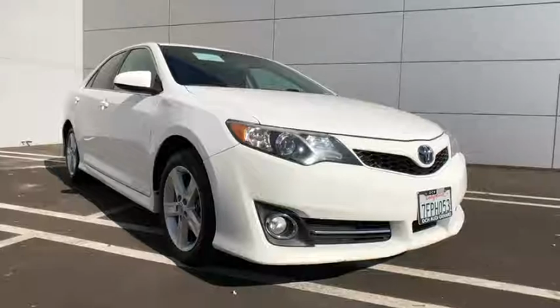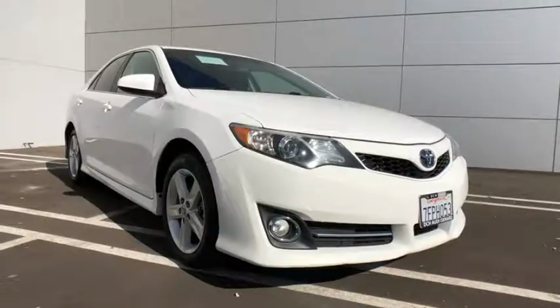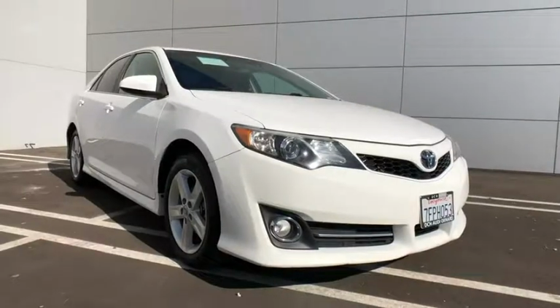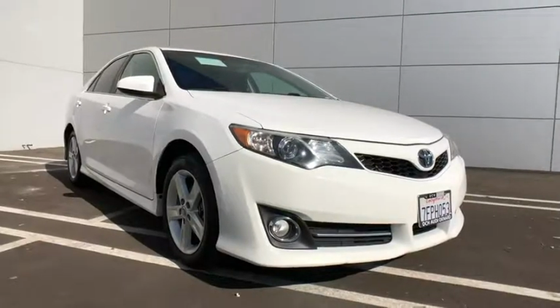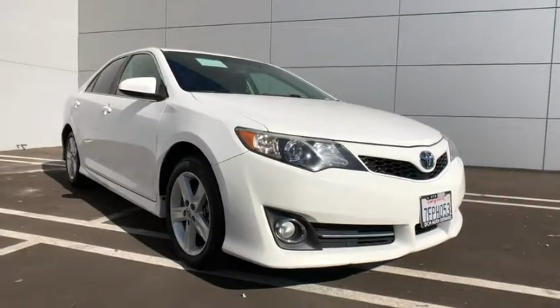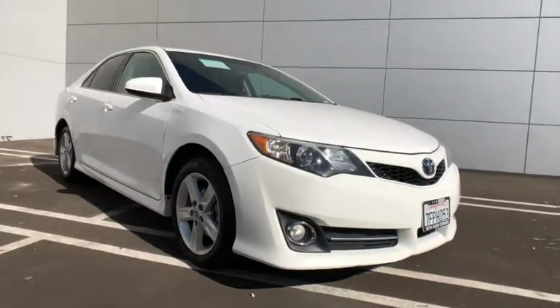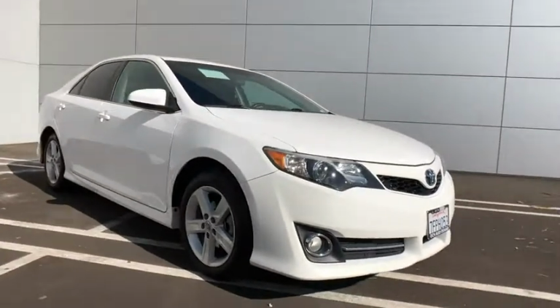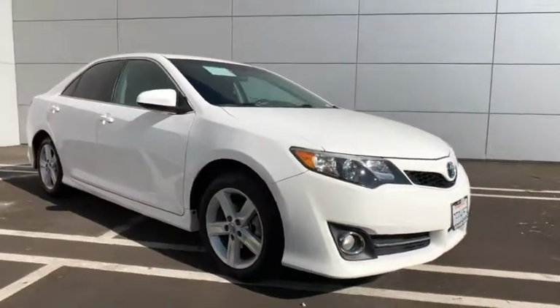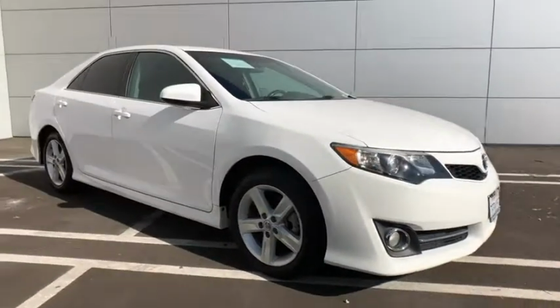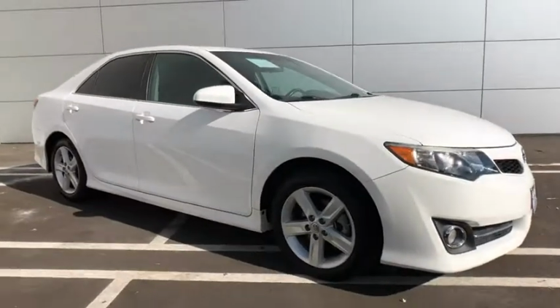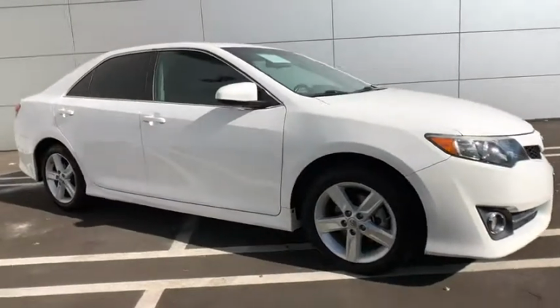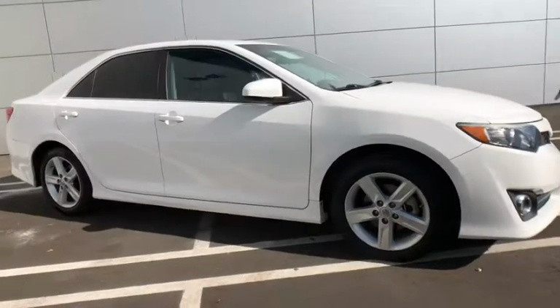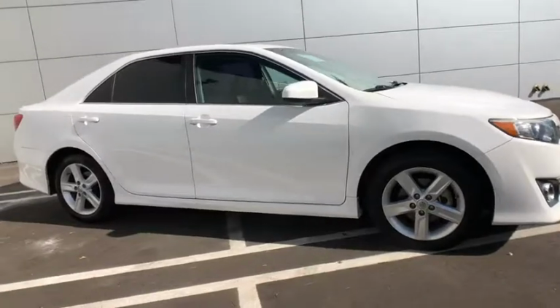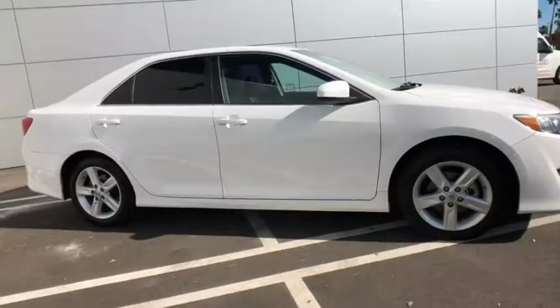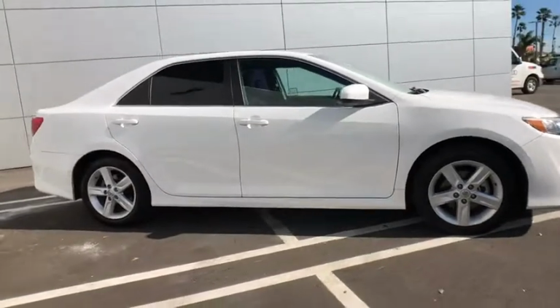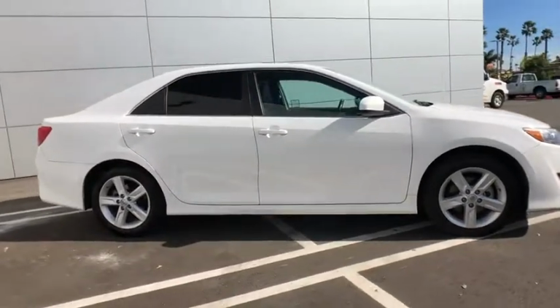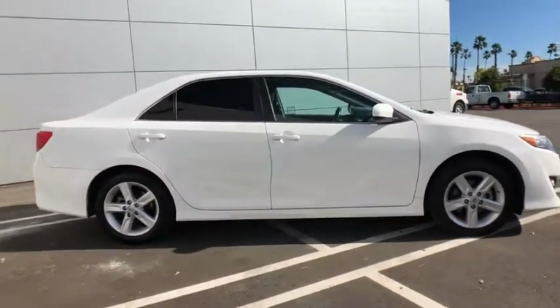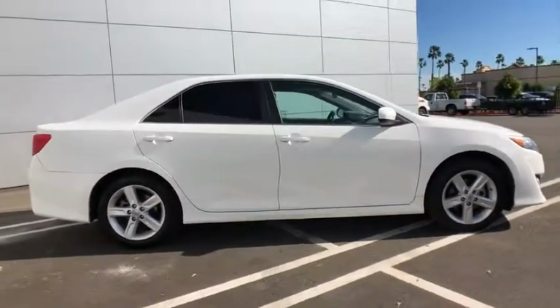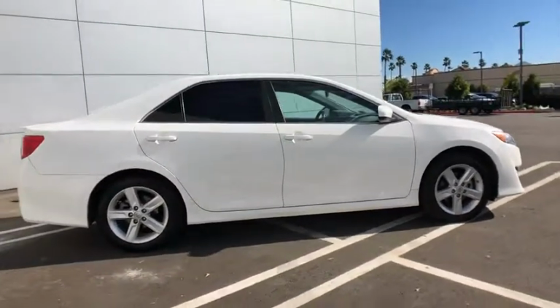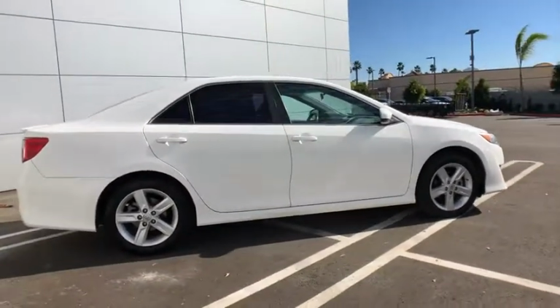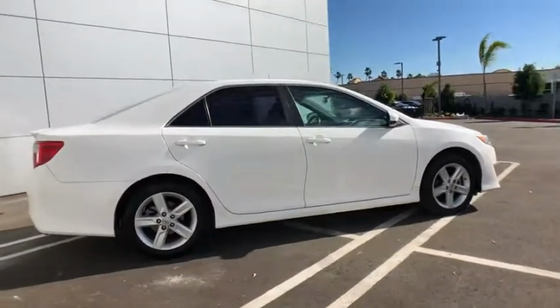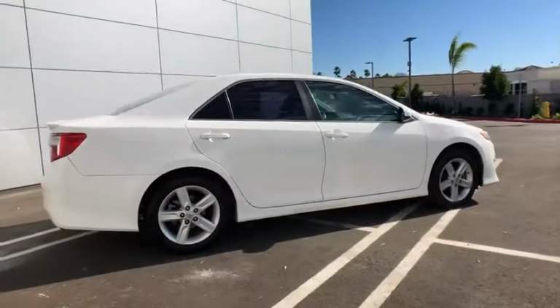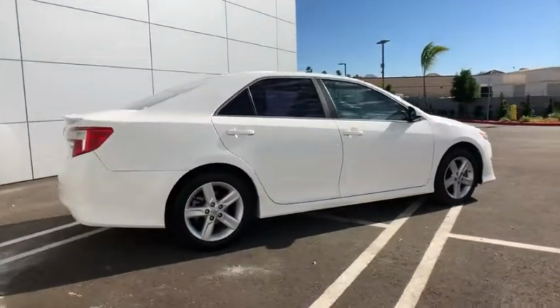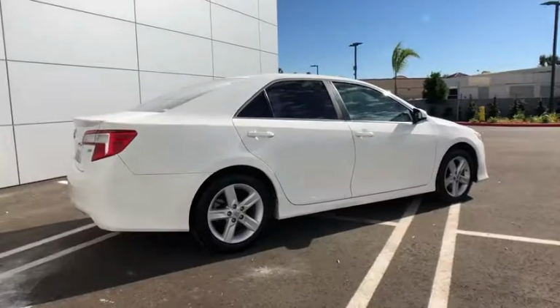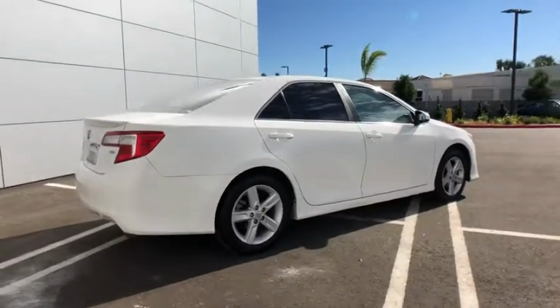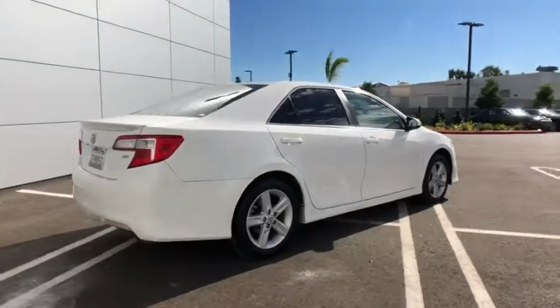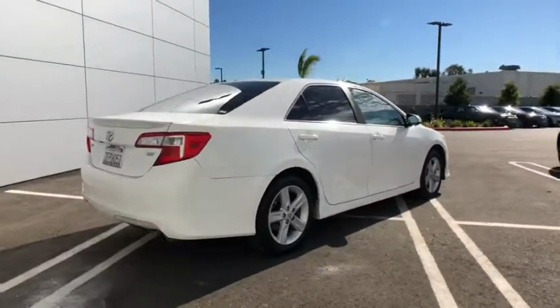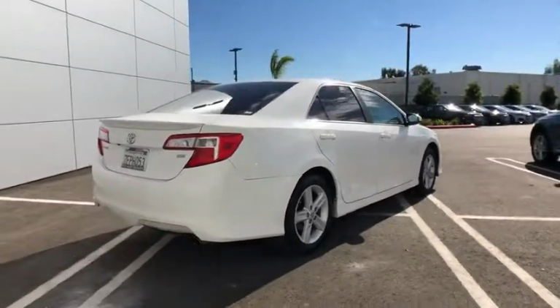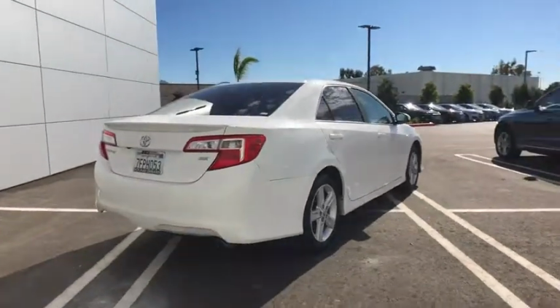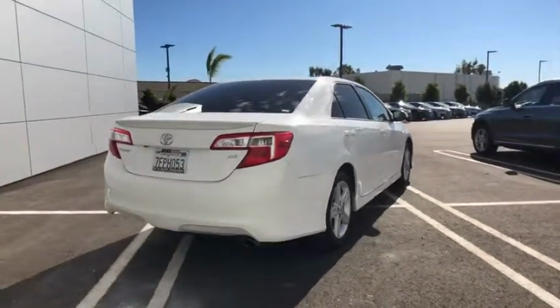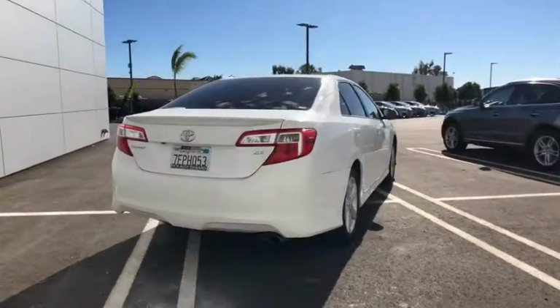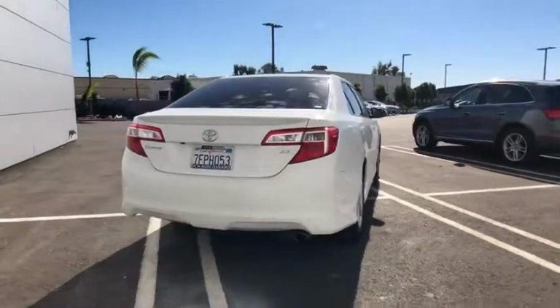The 2014 Toyota Camry. Toyota Camry is an affordable, mid-sized car. Reliable and great, comfortable commuter car. This vehicle has less than 60,000 miles. Here are some of this vehicle's great options.